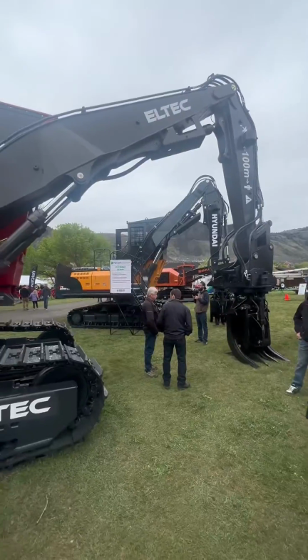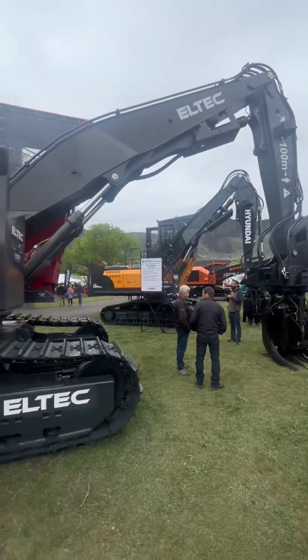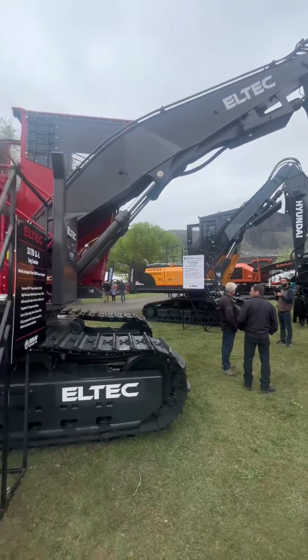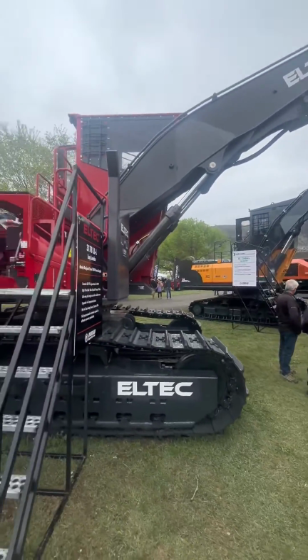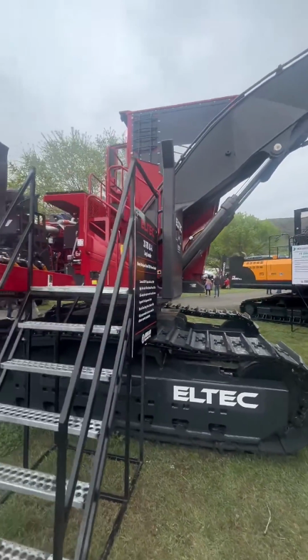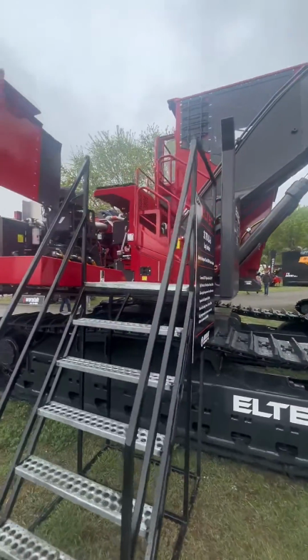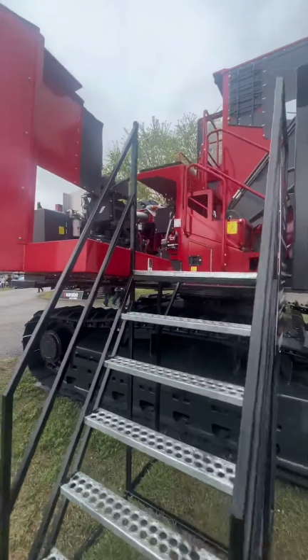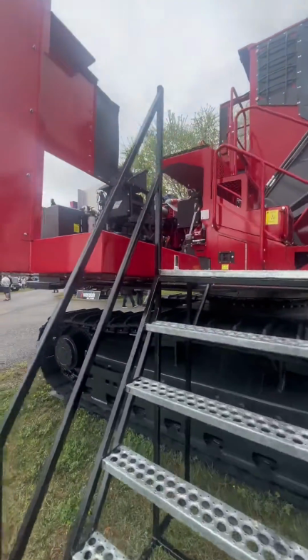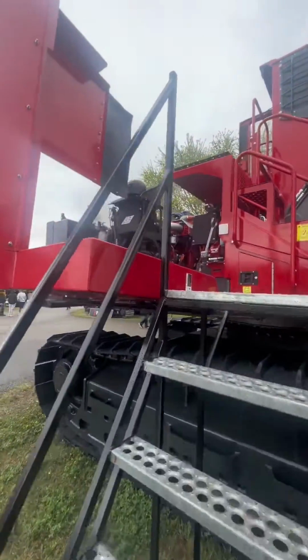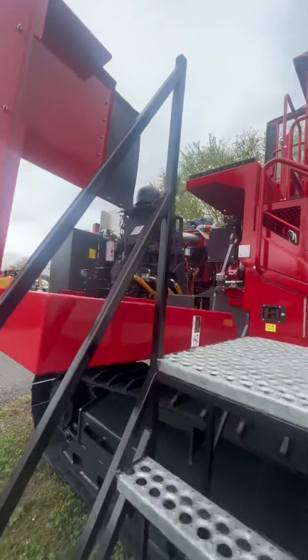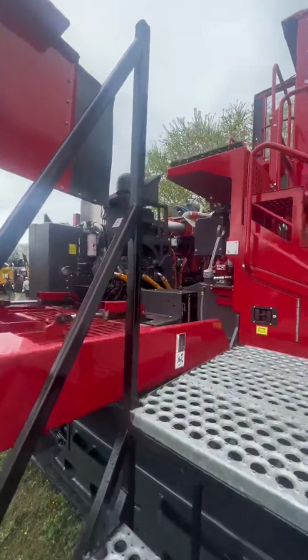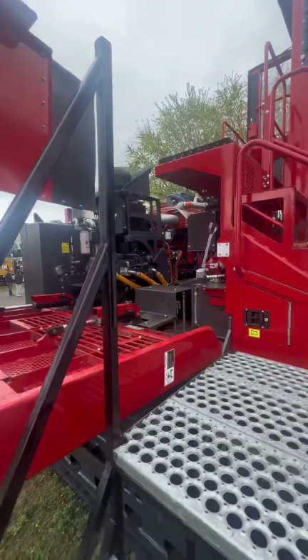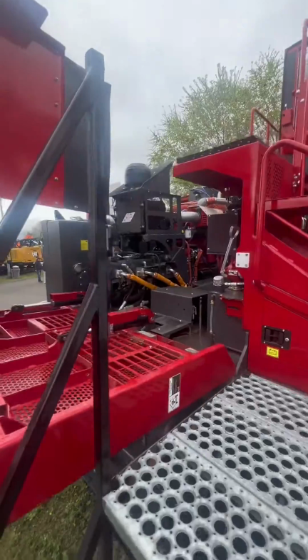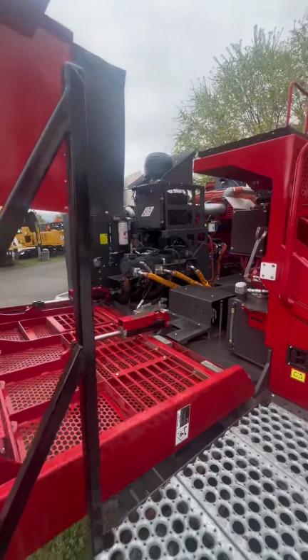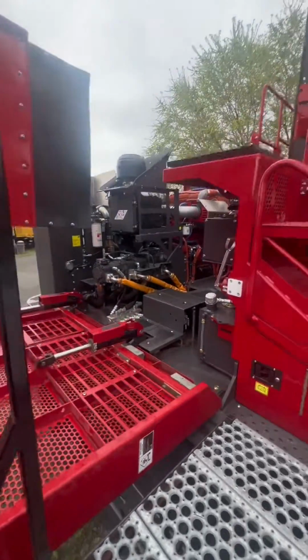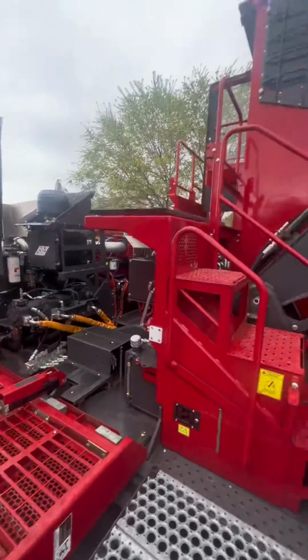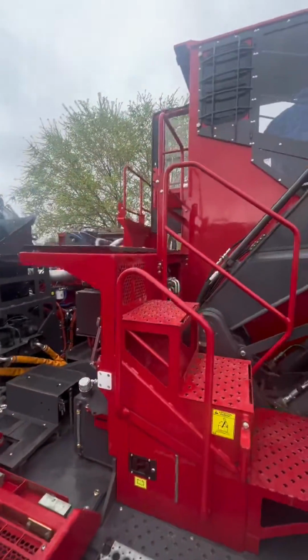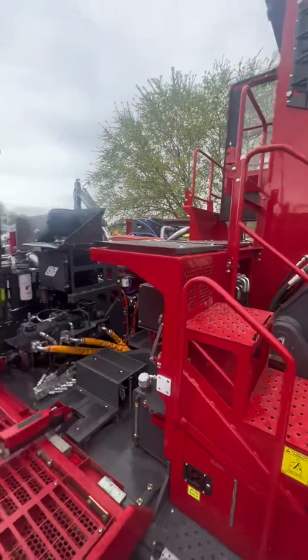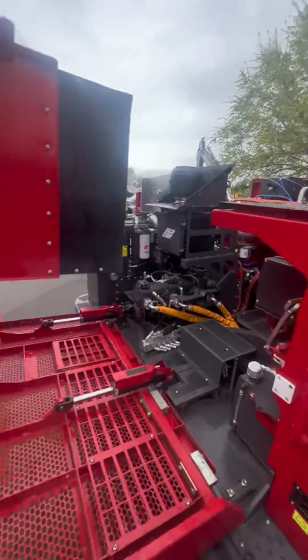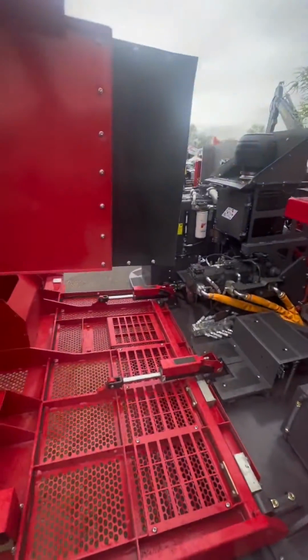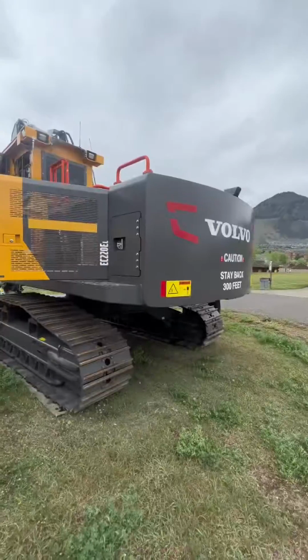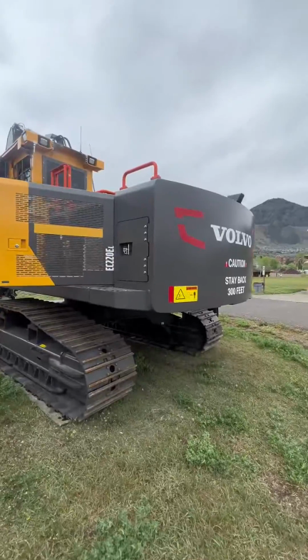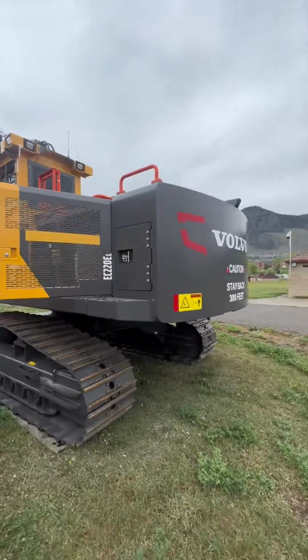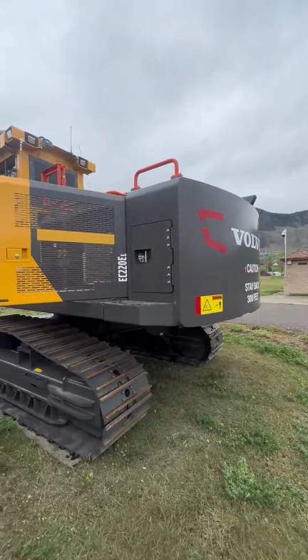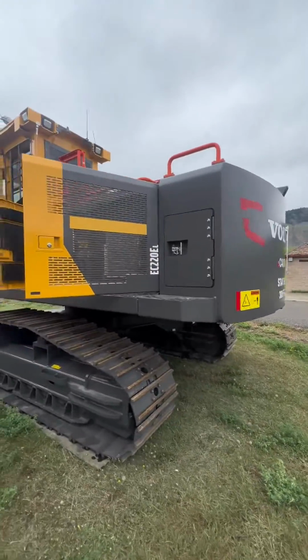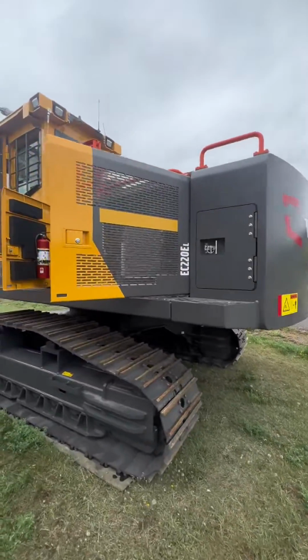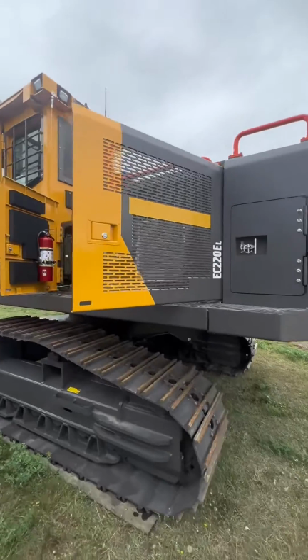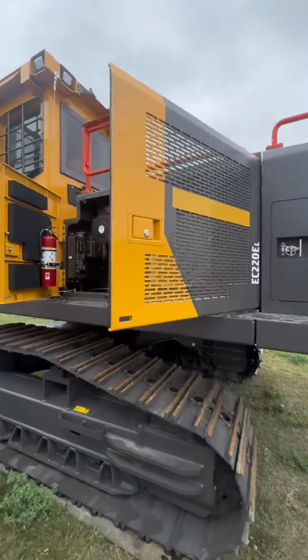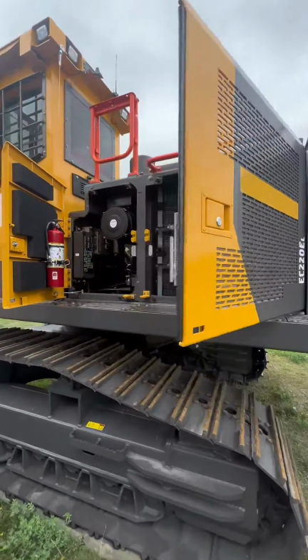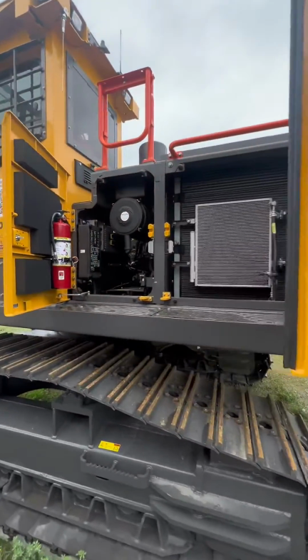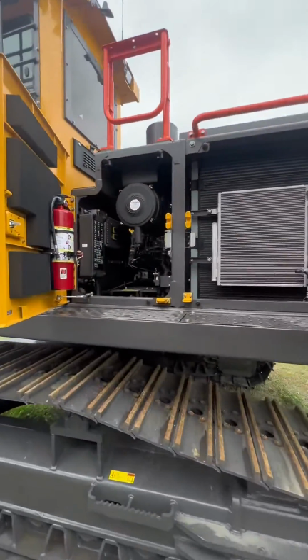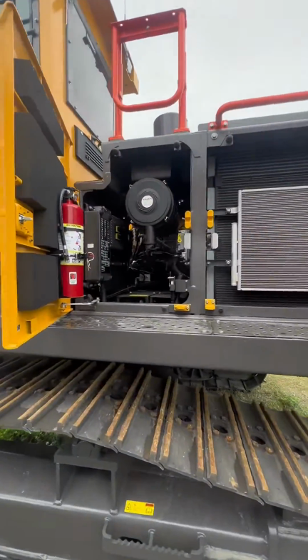Let's have a look at this log loader. You see on the top here the entire top section opens to give you a platform to work on everything, compared to this machine where you have to work on everything behind these two doors.